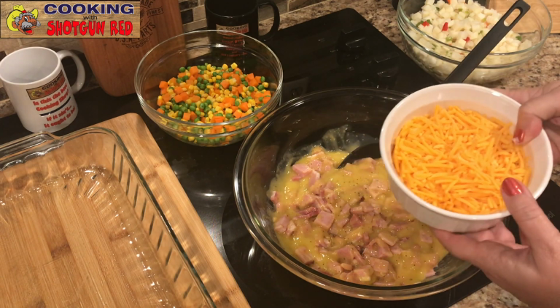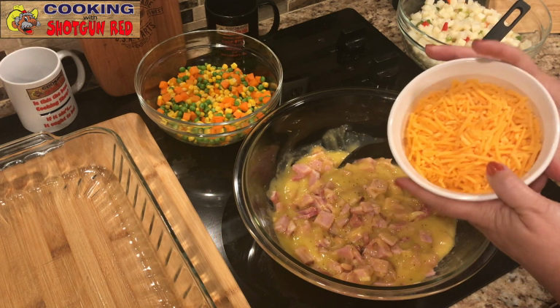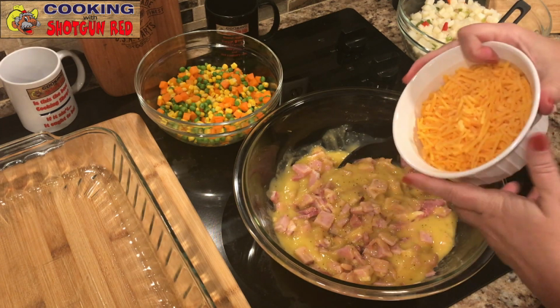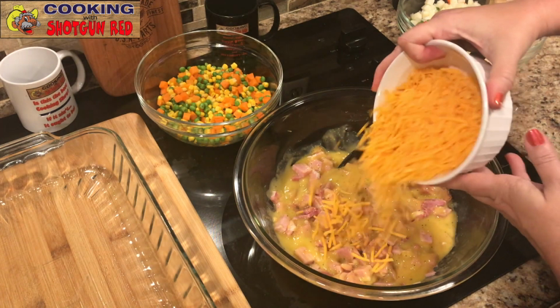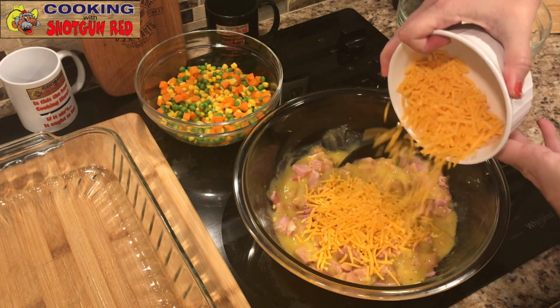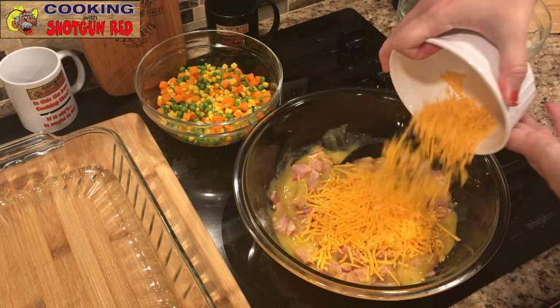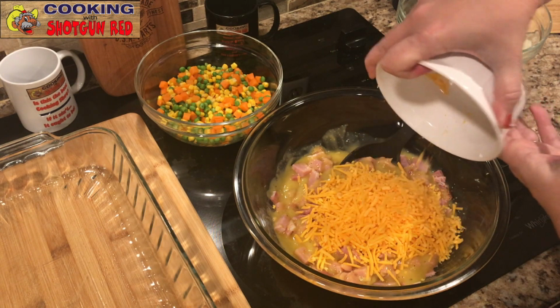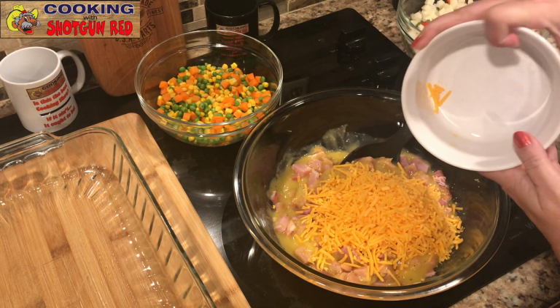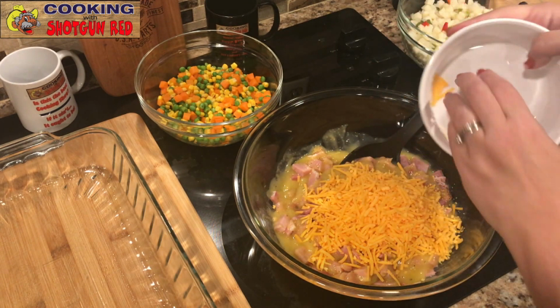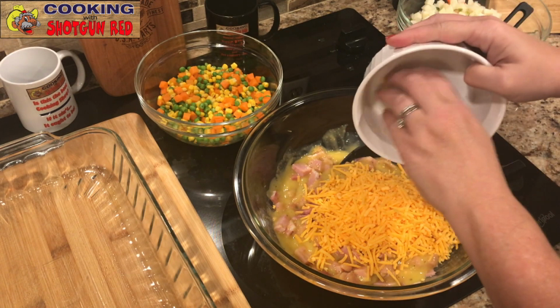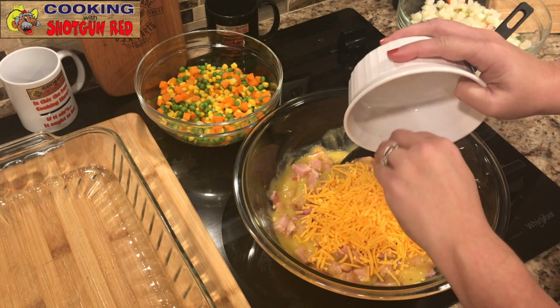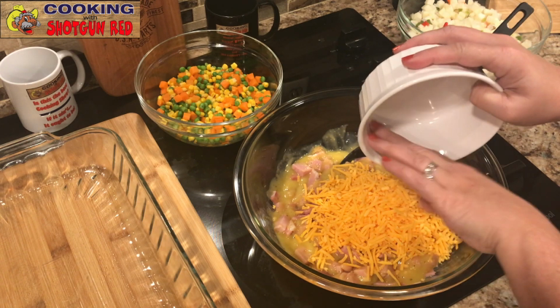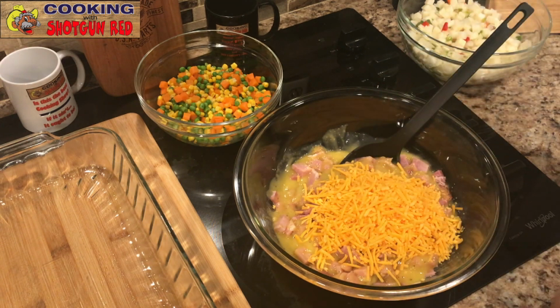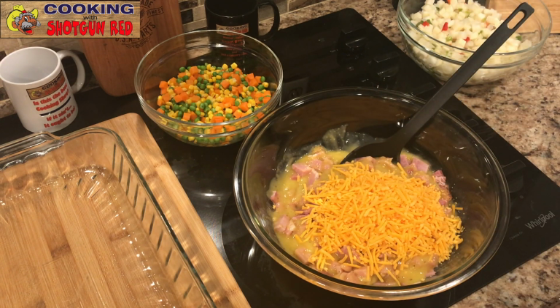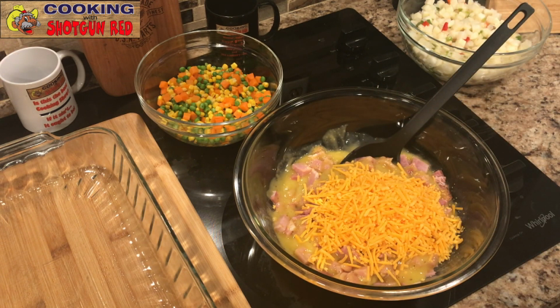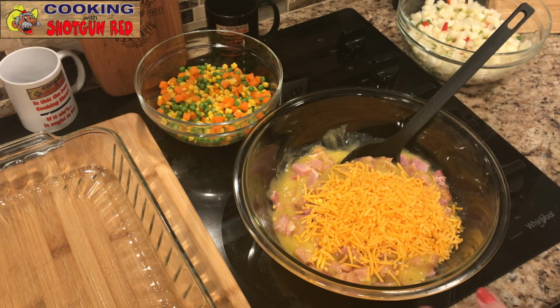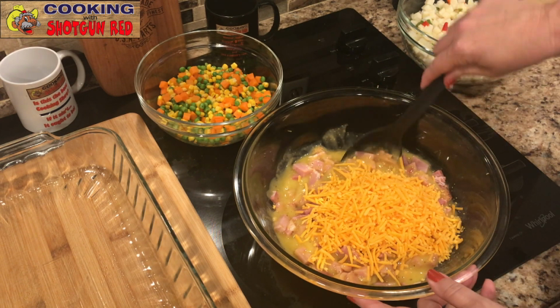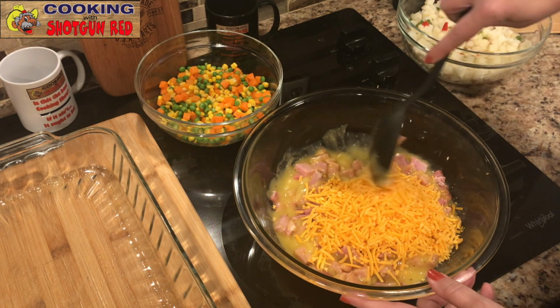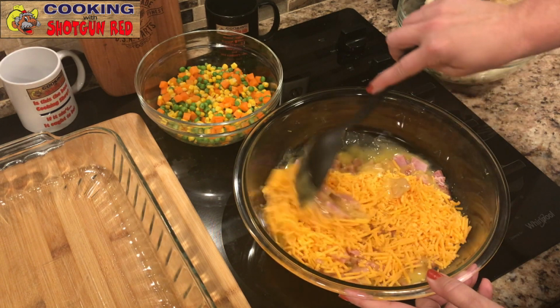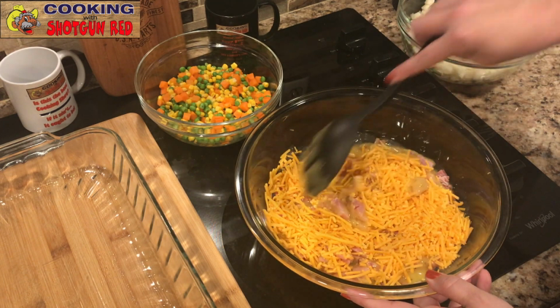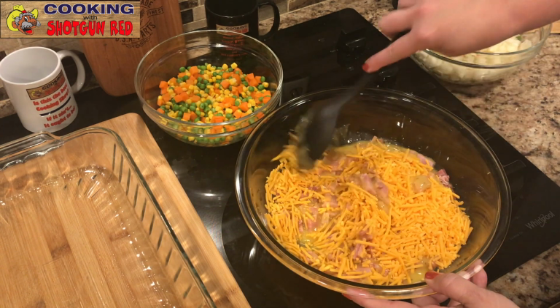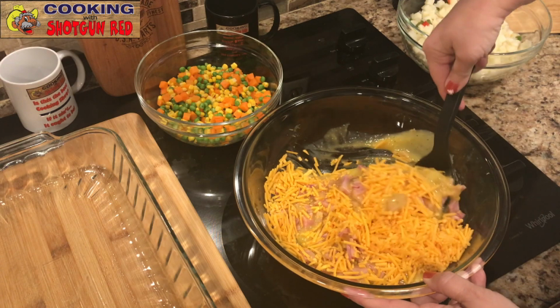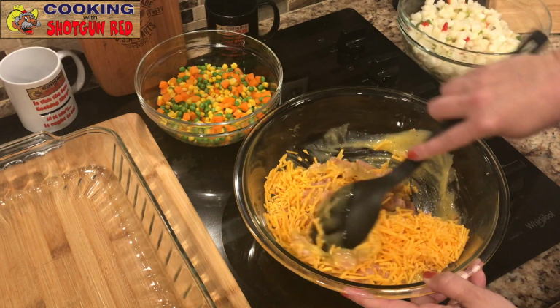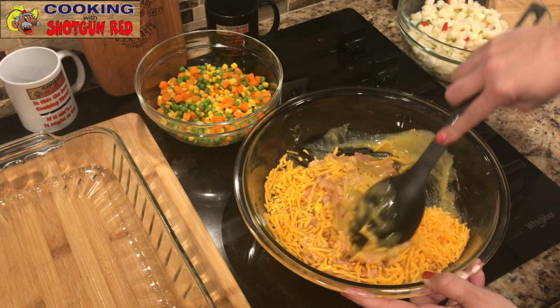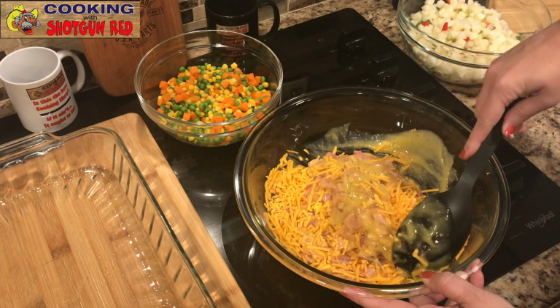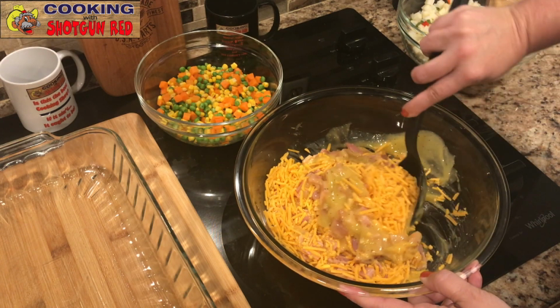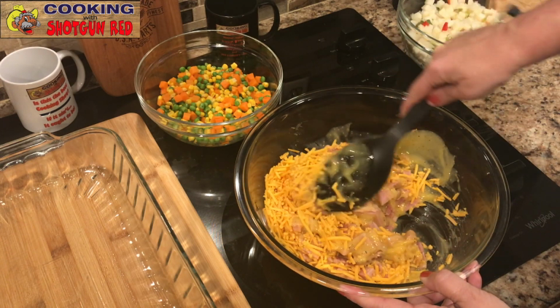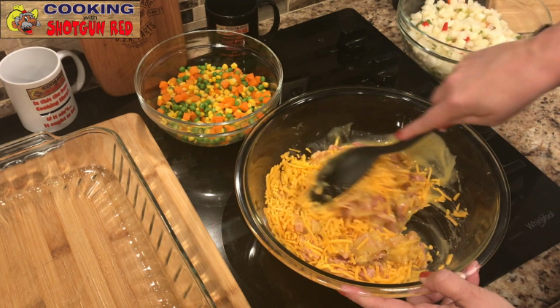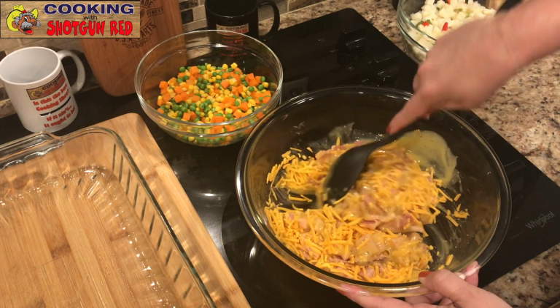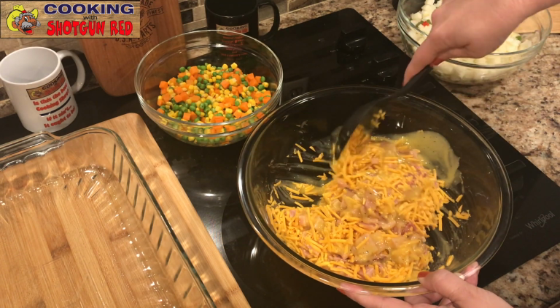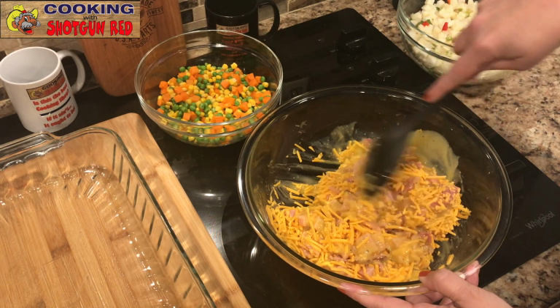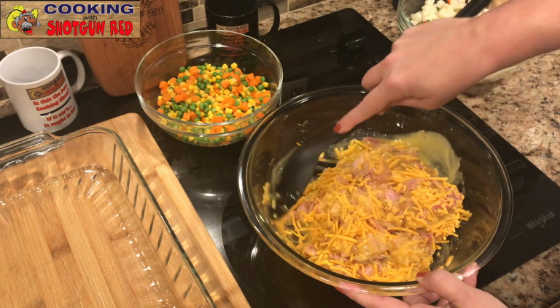And two cups of shredded cheddar cheese. I love cheese — who doesn't love cheese? It makes everything good. That and butter — those are the two best ingredients ever.